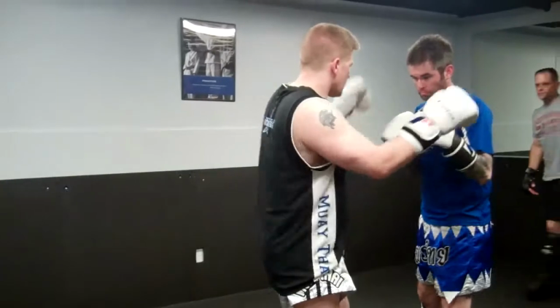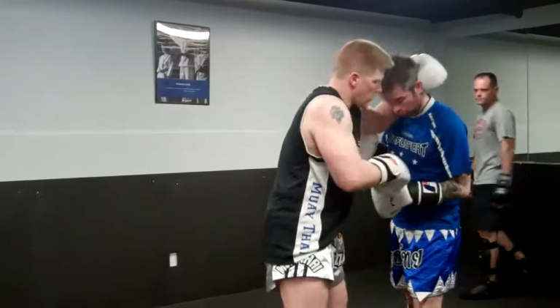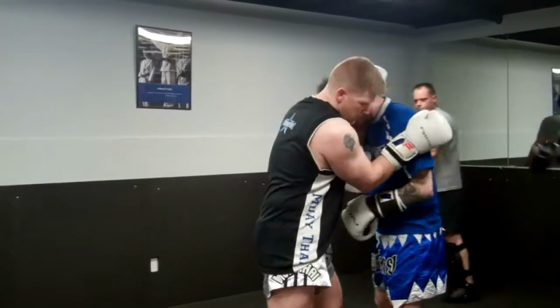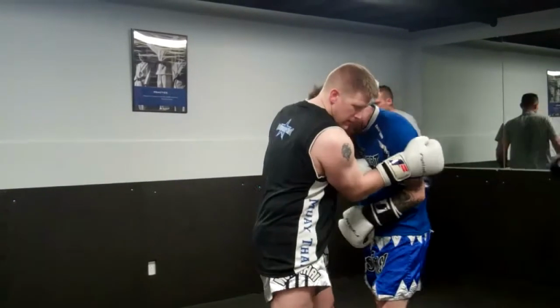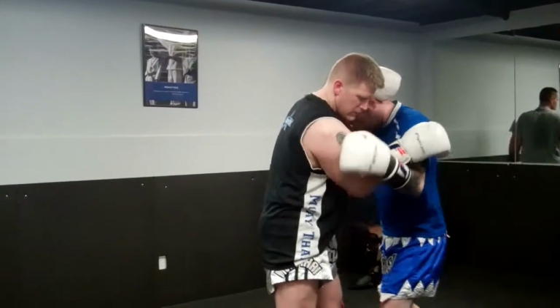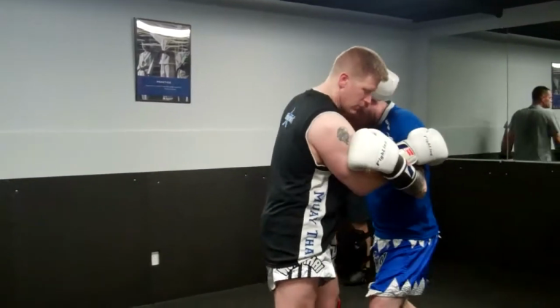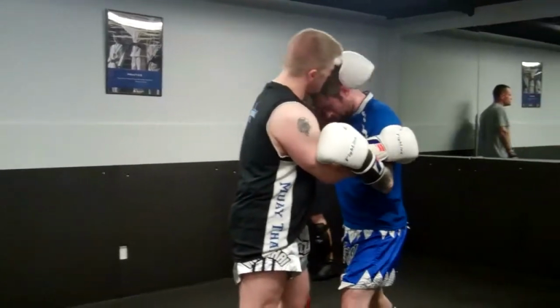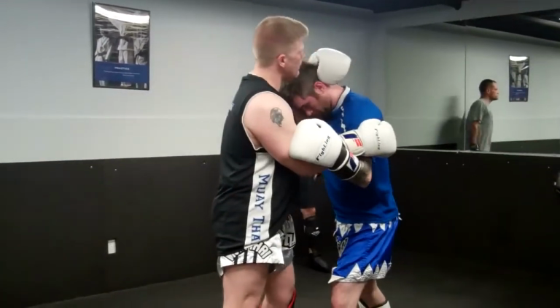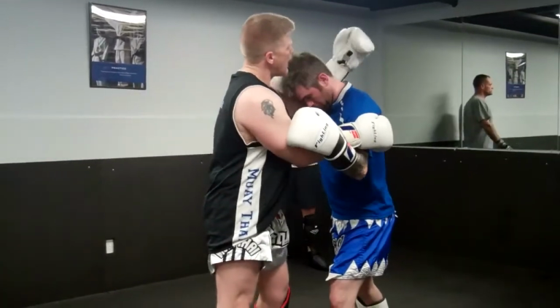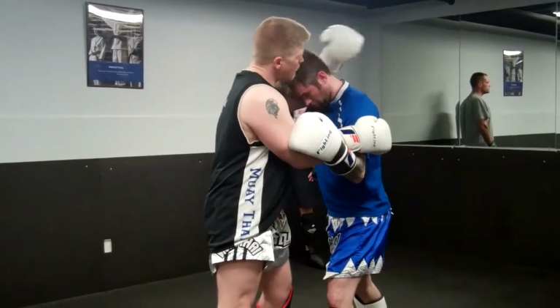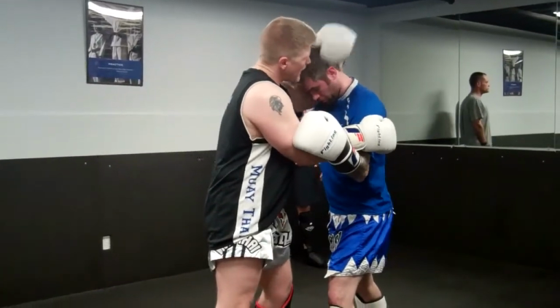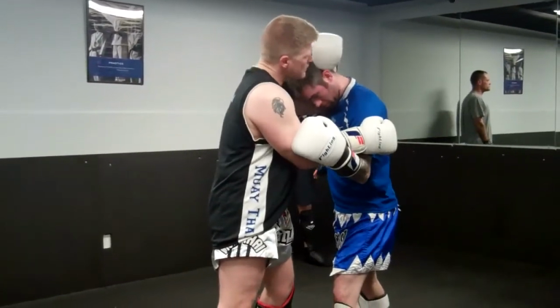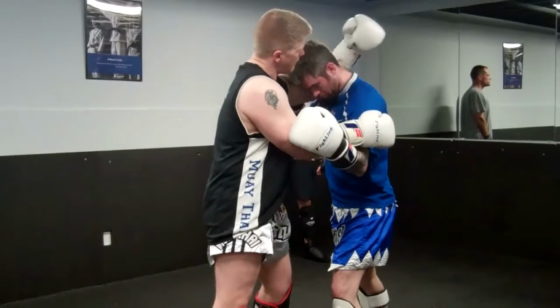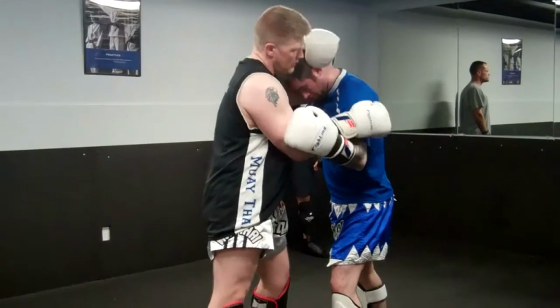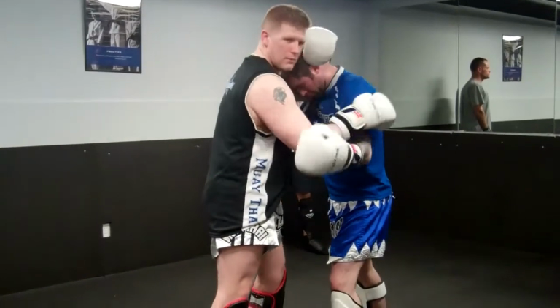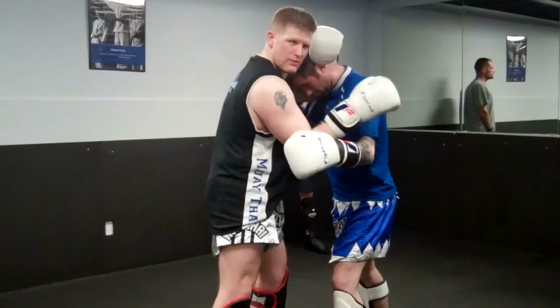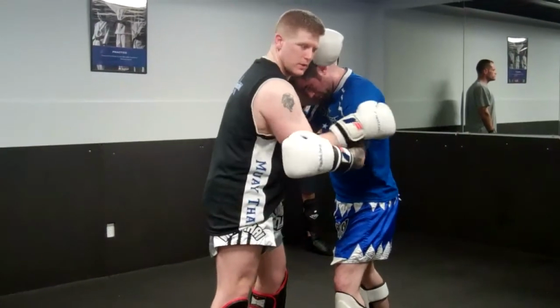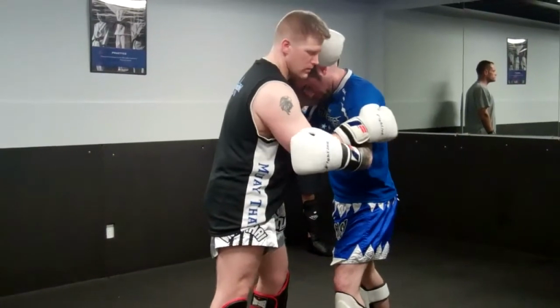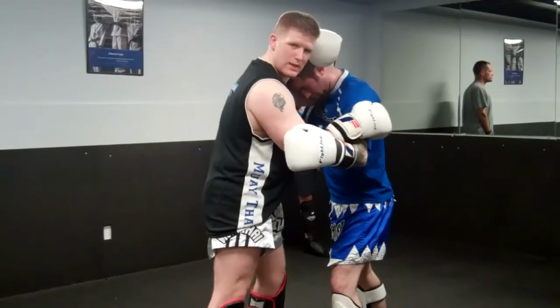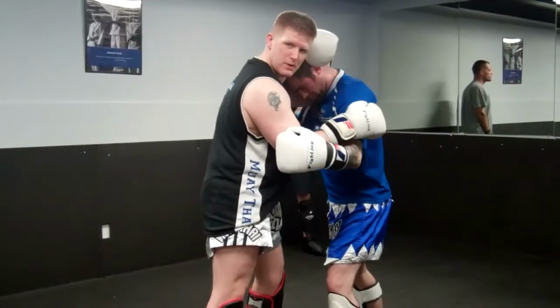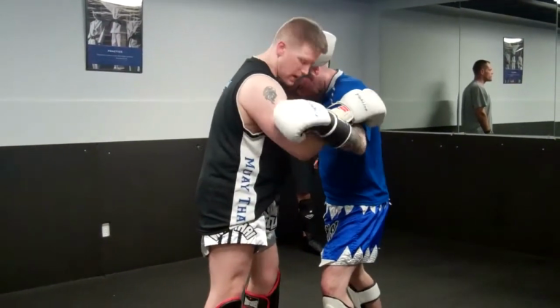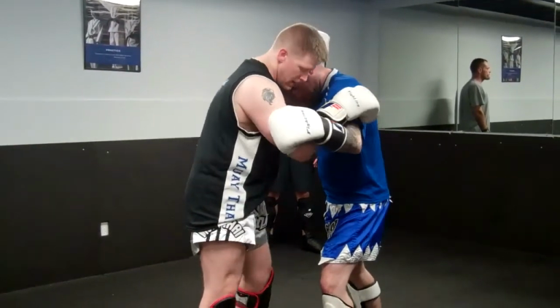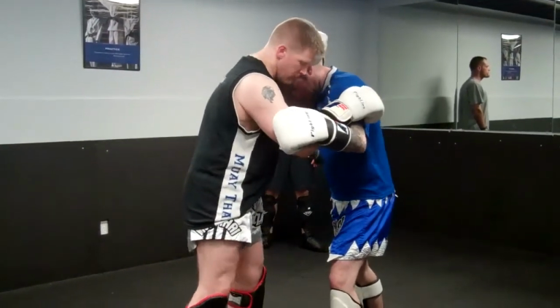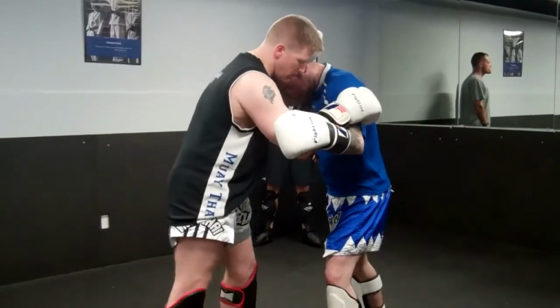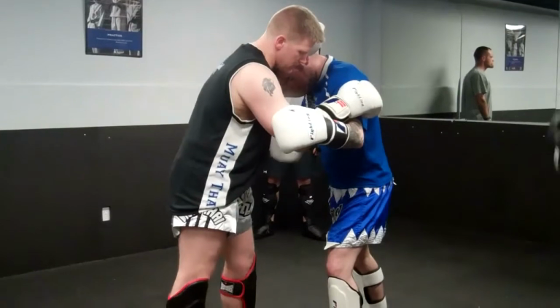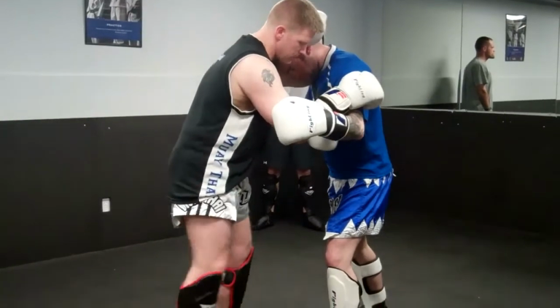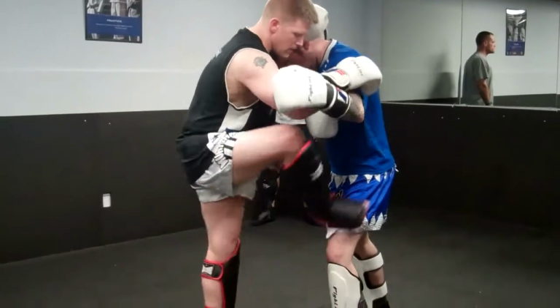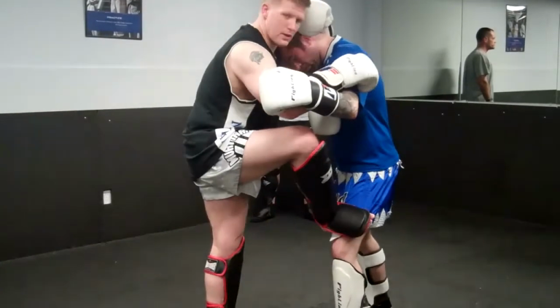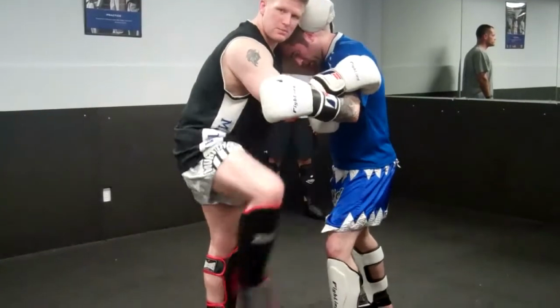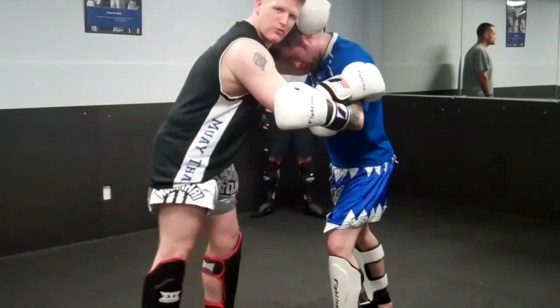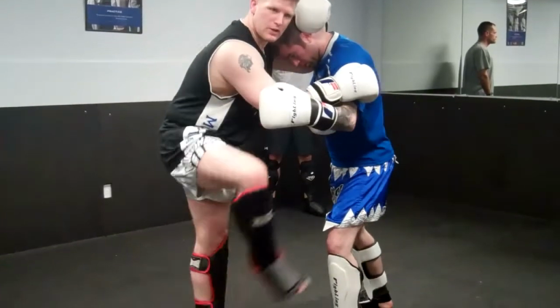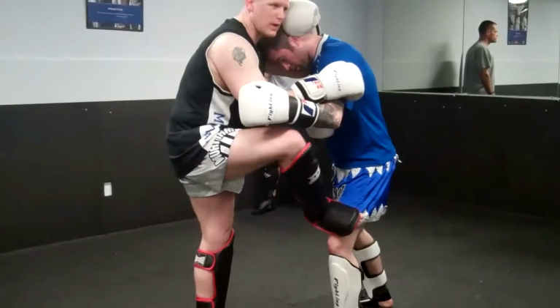We're going to start here in a clinch — I'm going to have one collar tie and I'm going to have the tricep here. From here, I'm going to put my foot here this way.